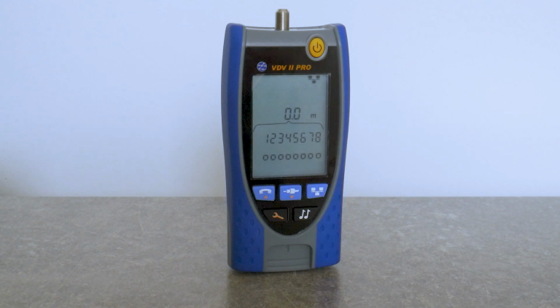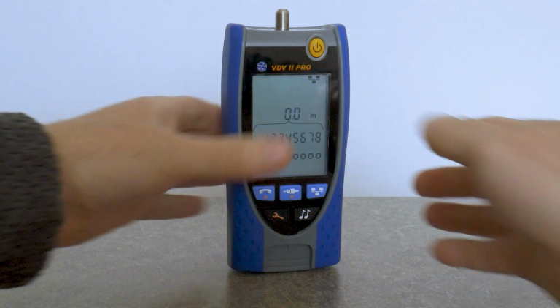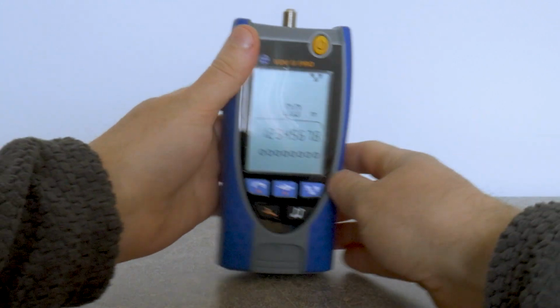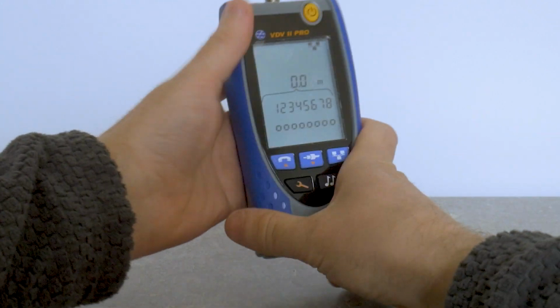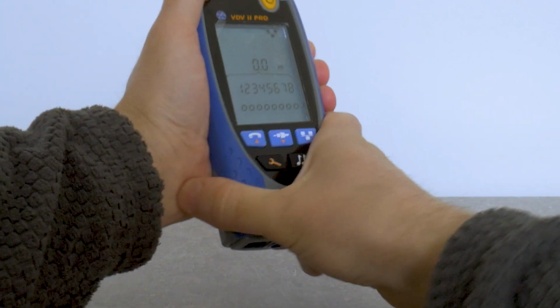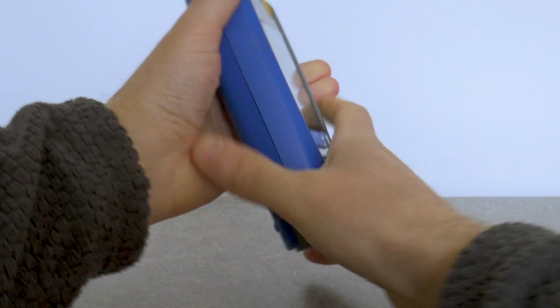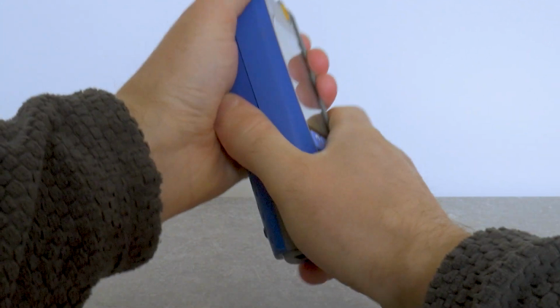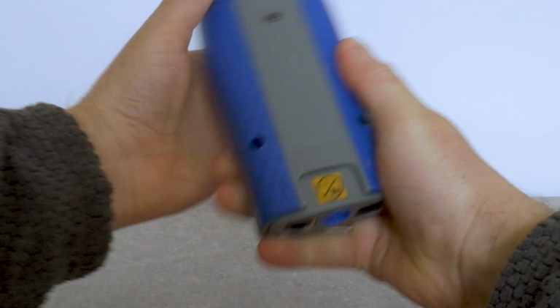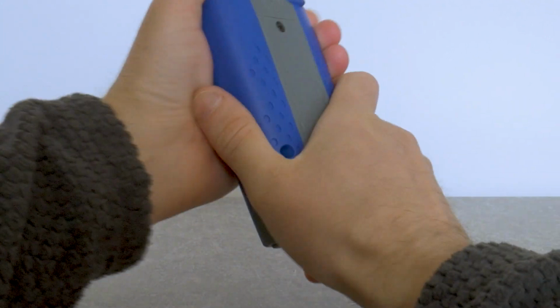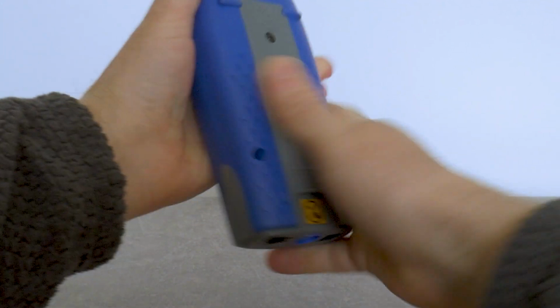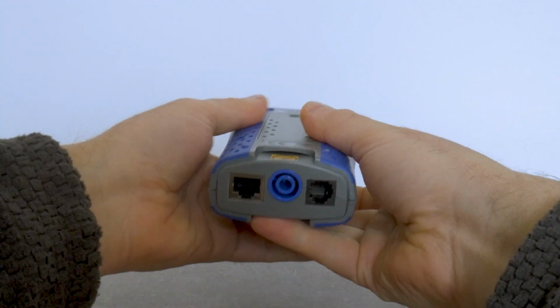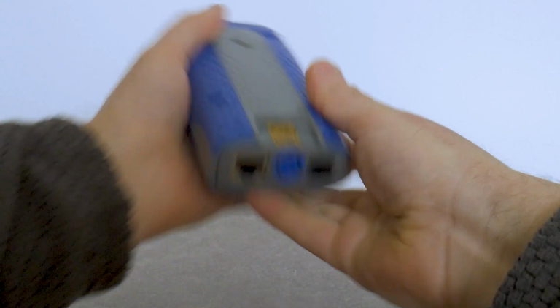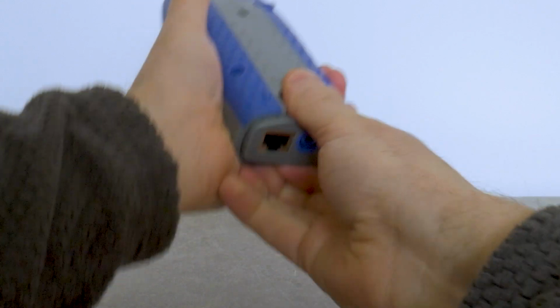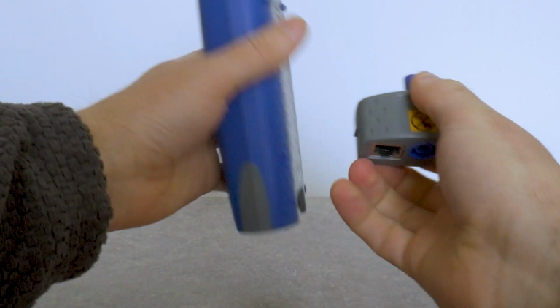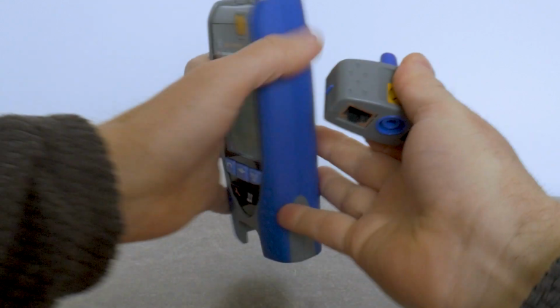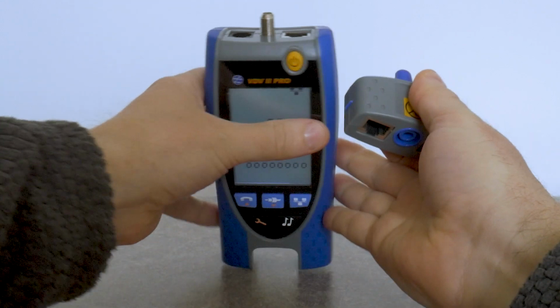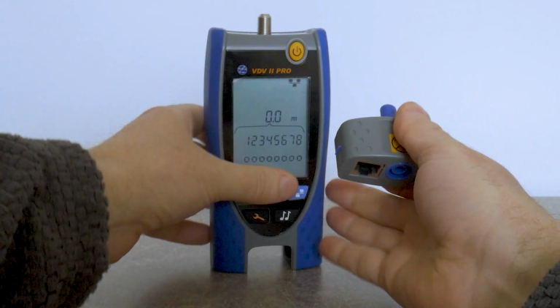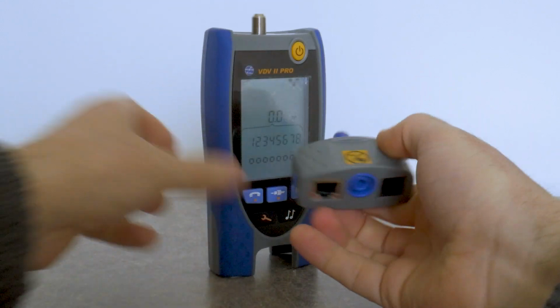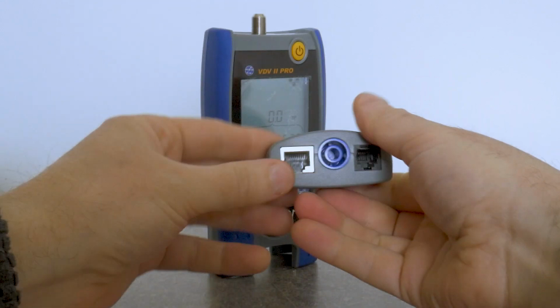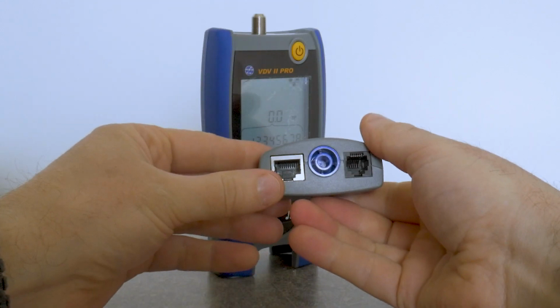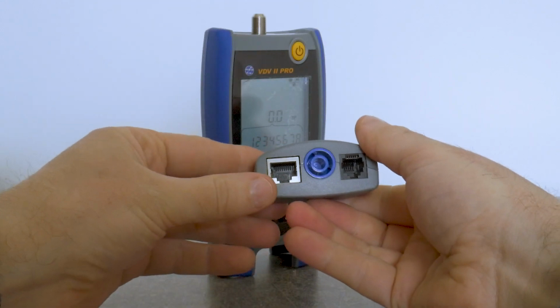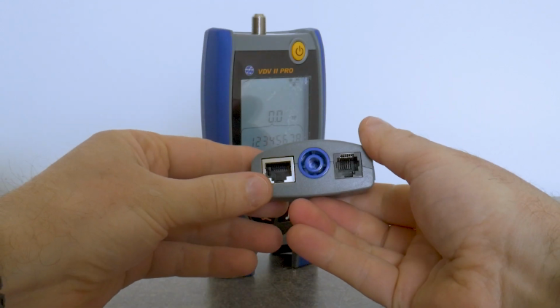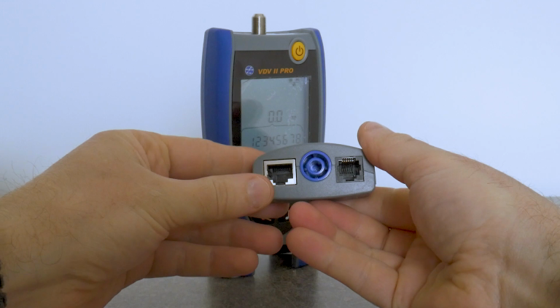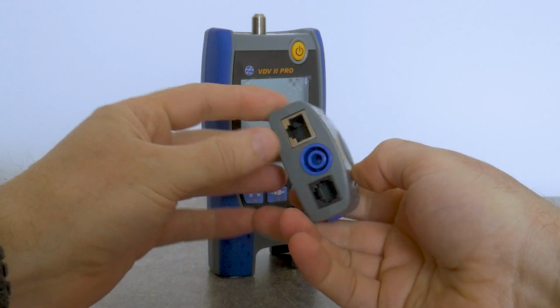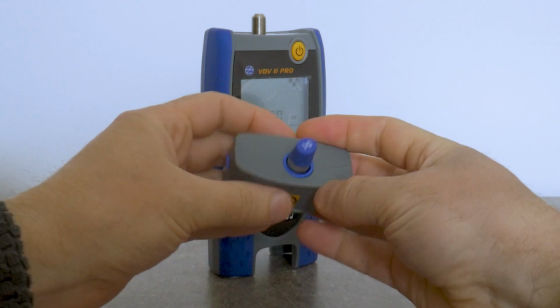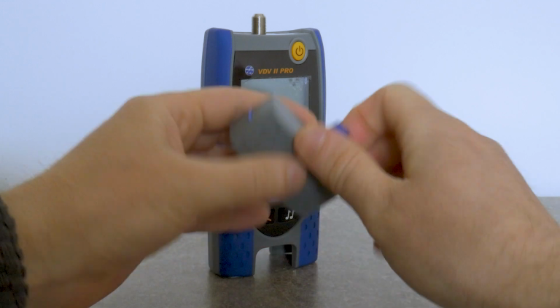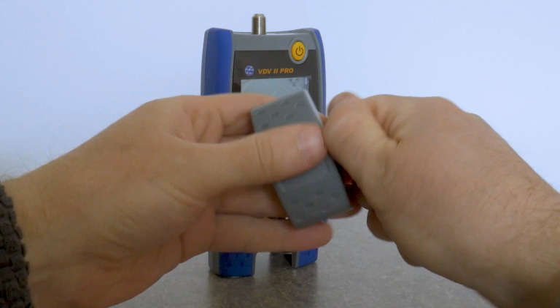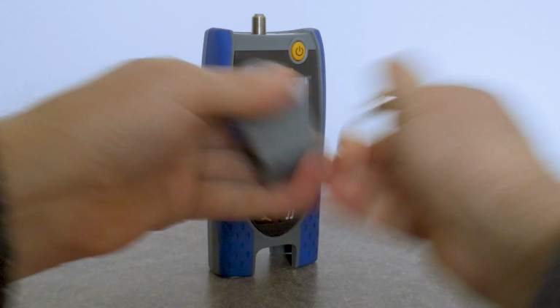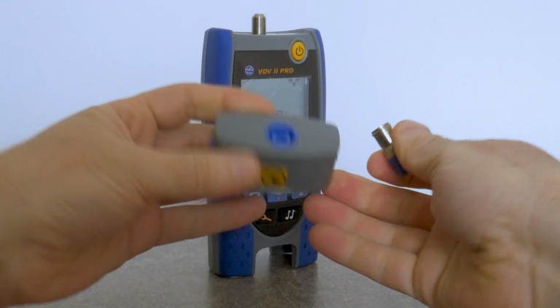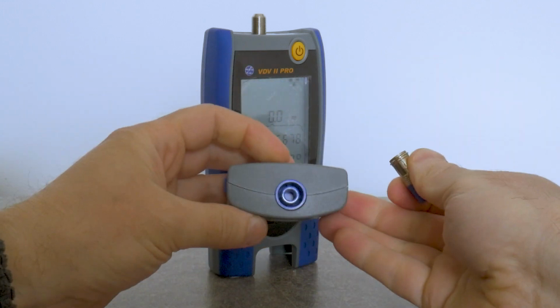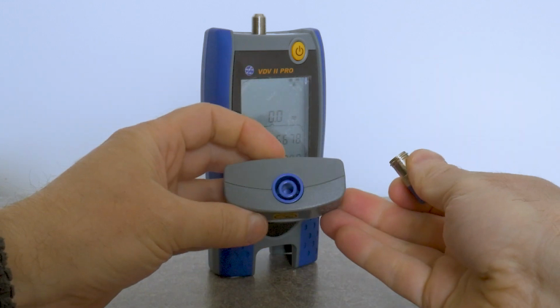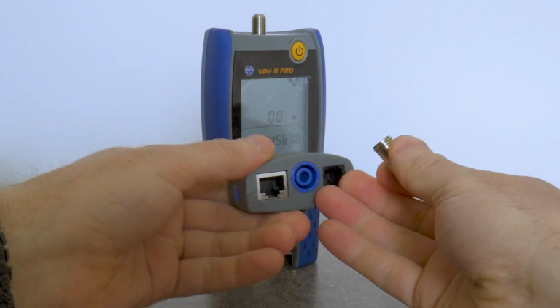I bought the VDV2 Pro tester for personal use. It has a robust, sturdy body — nothing creaks — solid build quality. The tester is assembled in Malaysia.